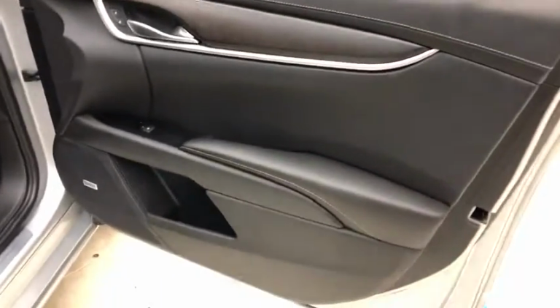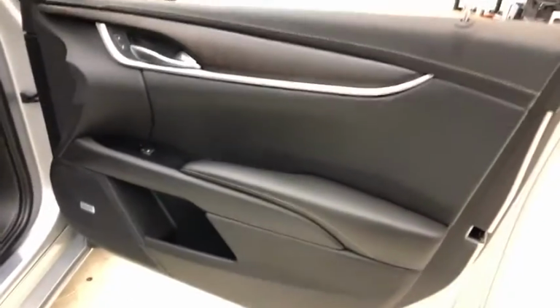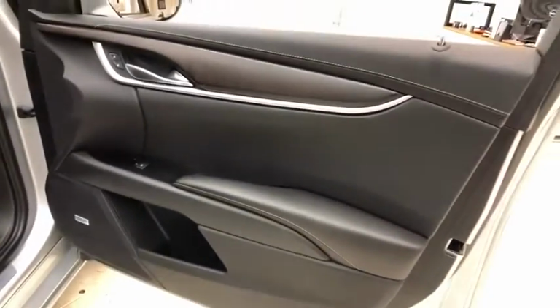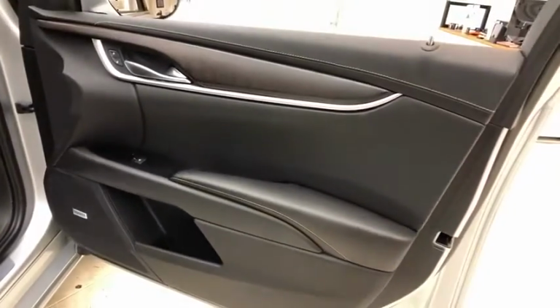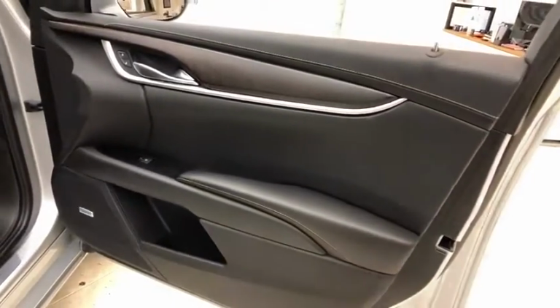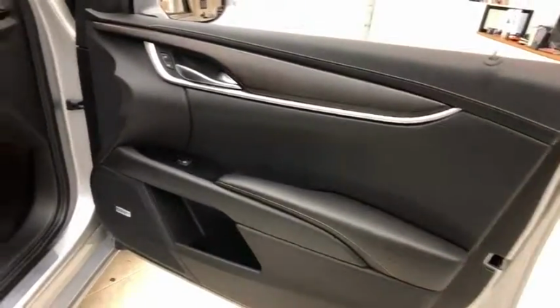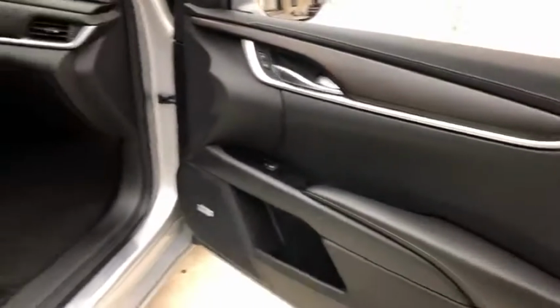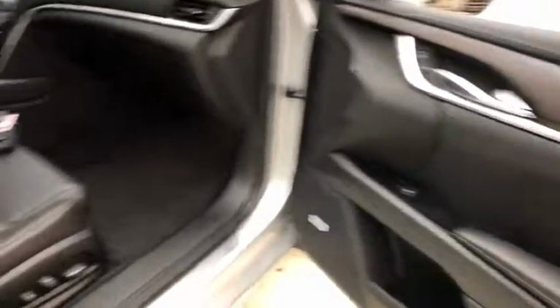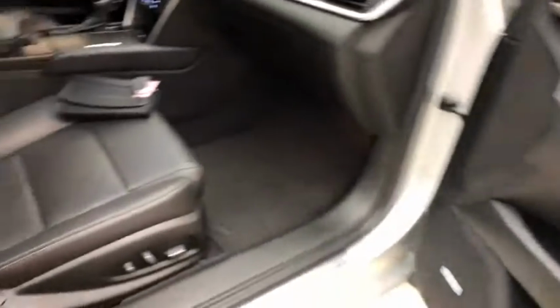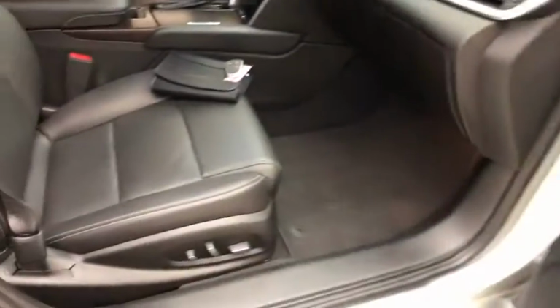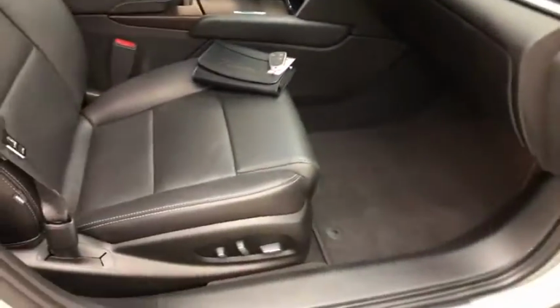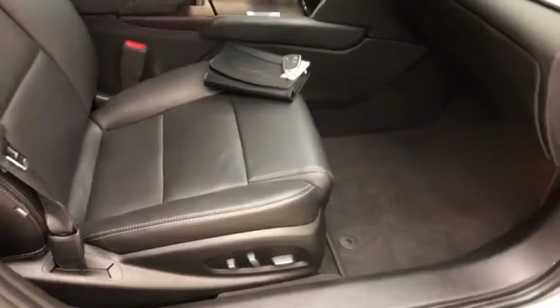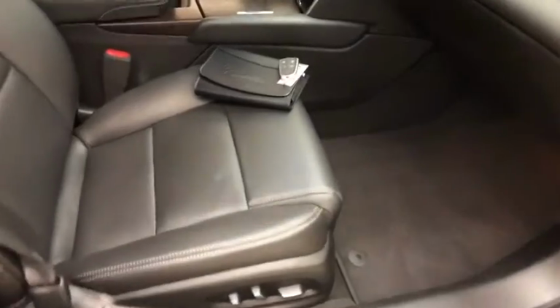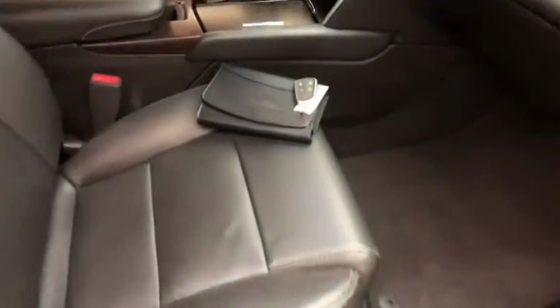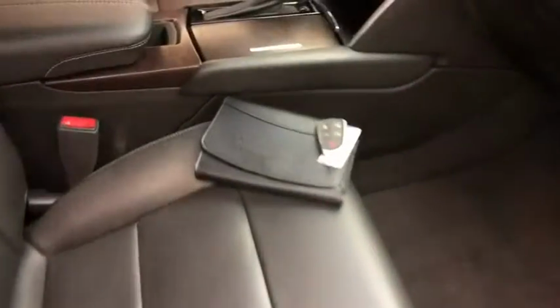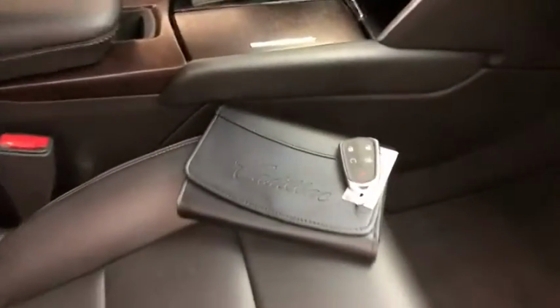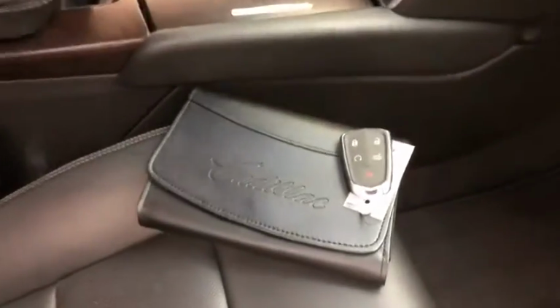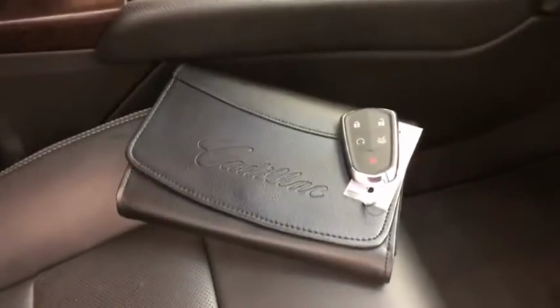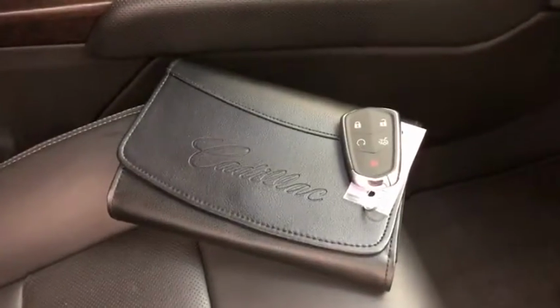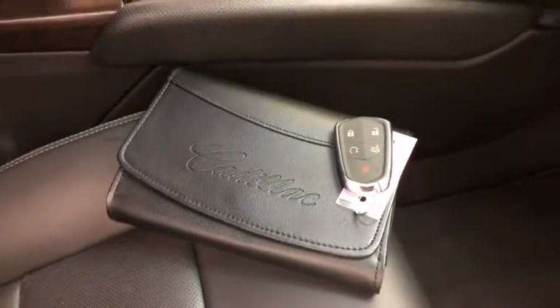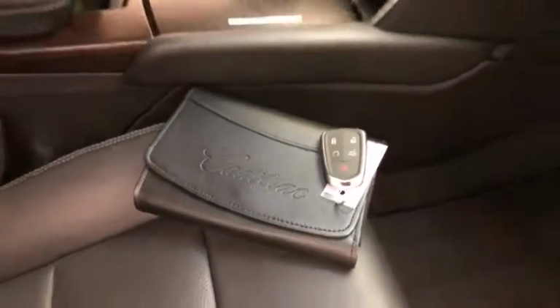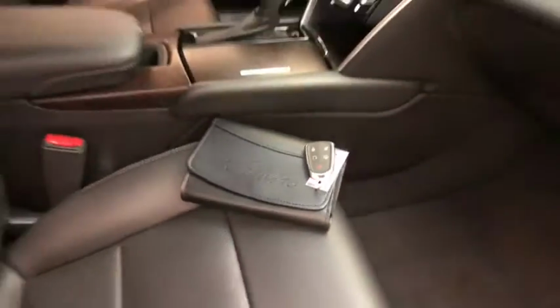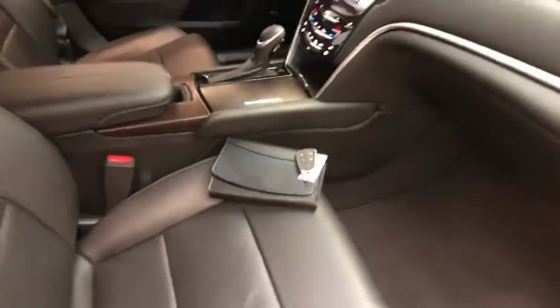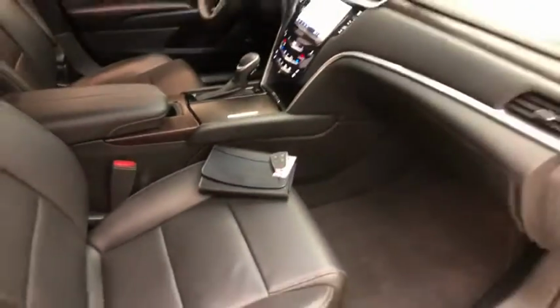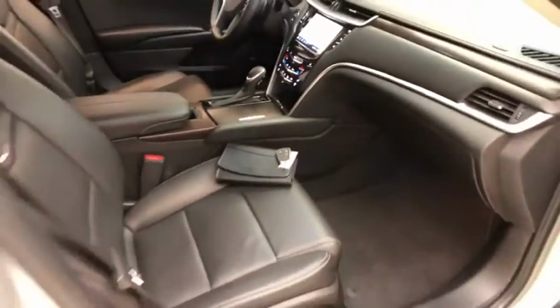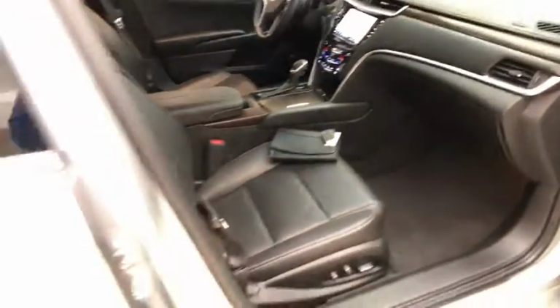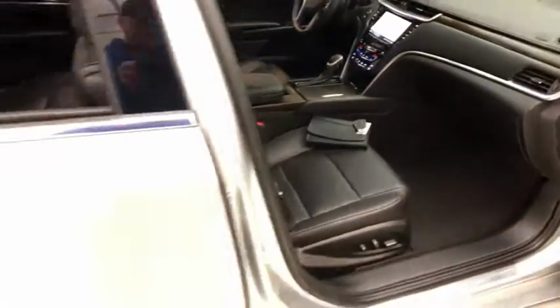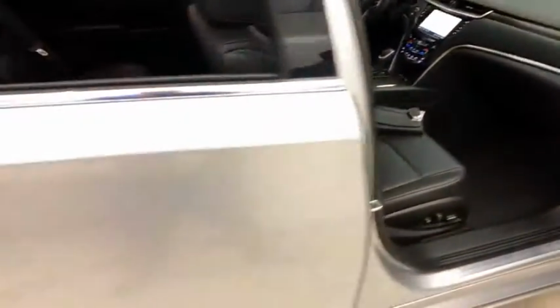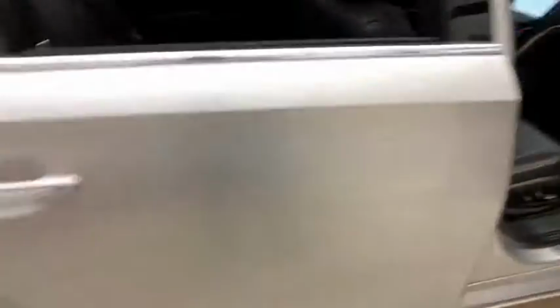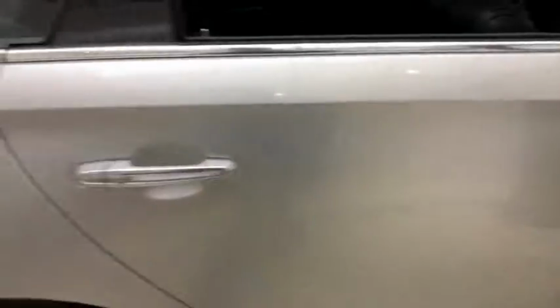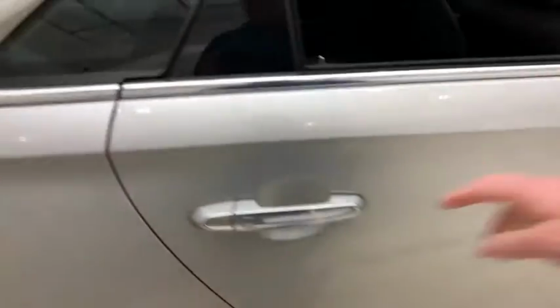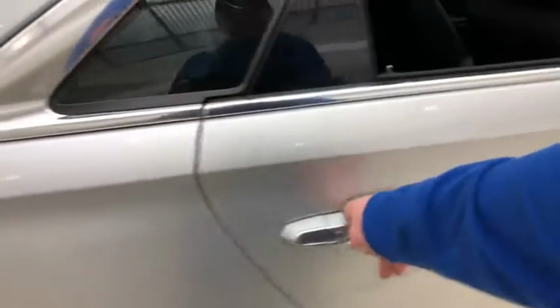Homelink garage door opener, cruise control, rear defroster, climate control, fog lights, heated steering wheel, security system, power locks, power windows.